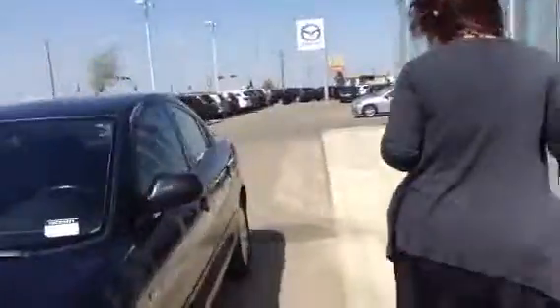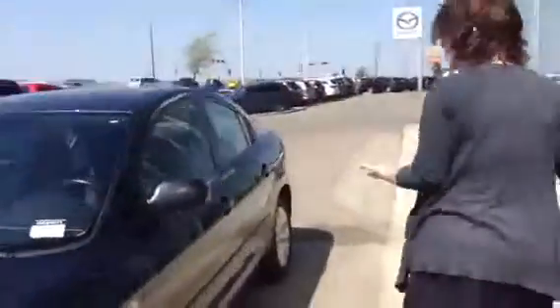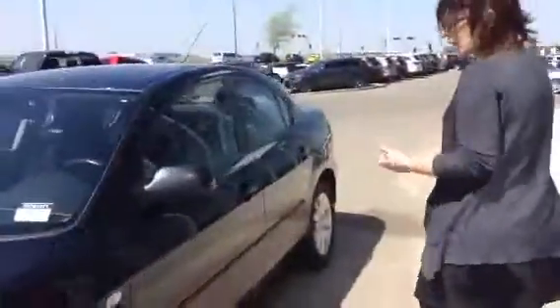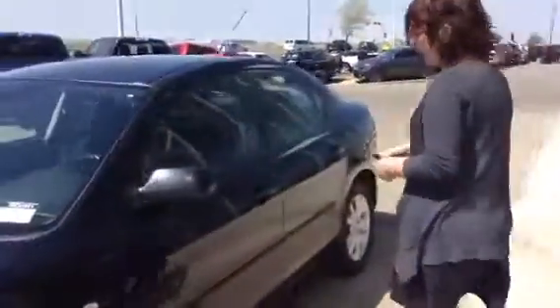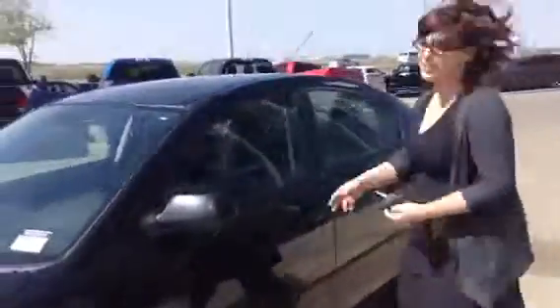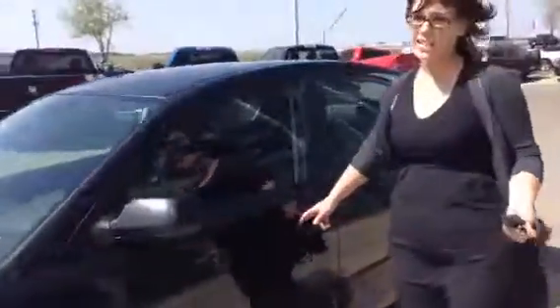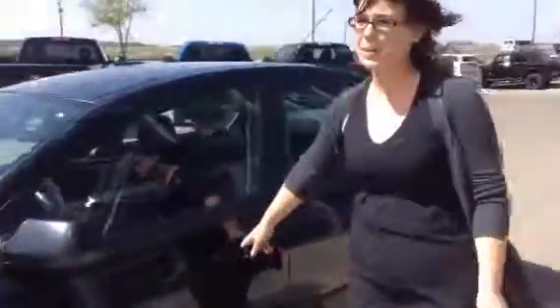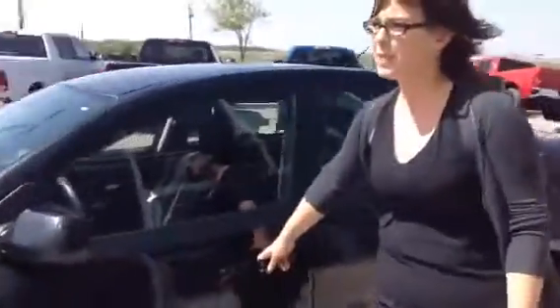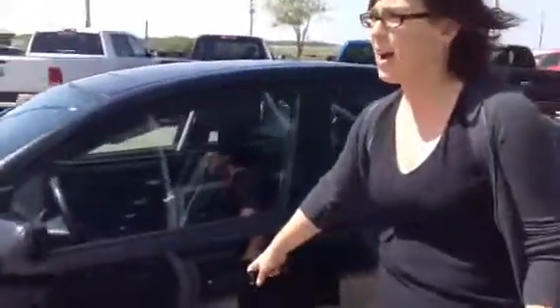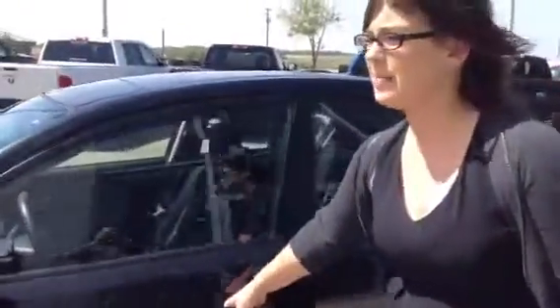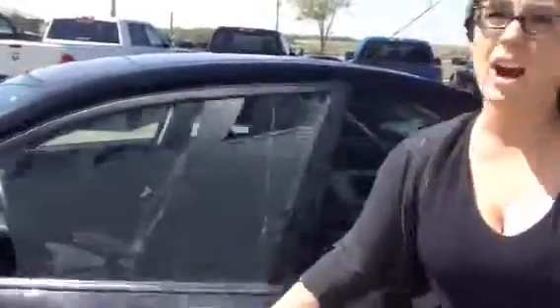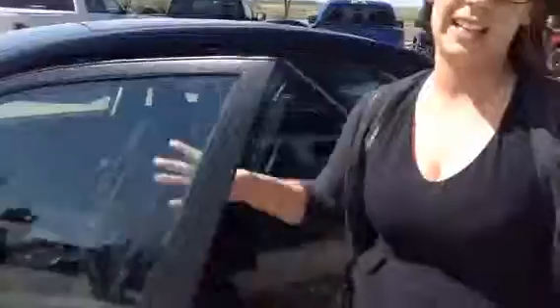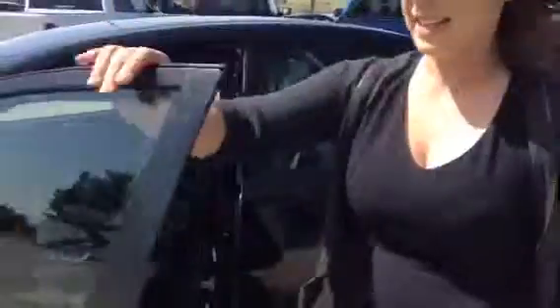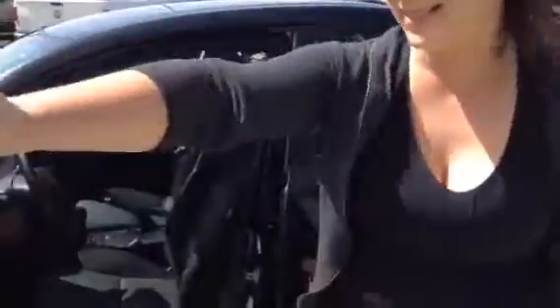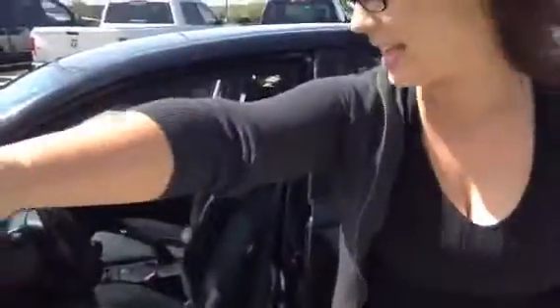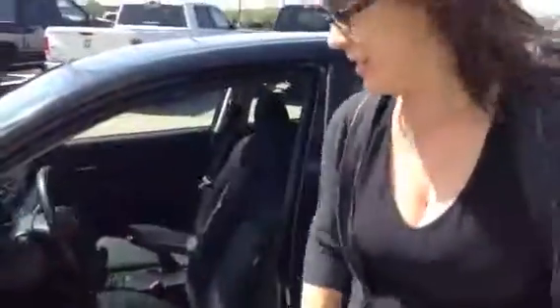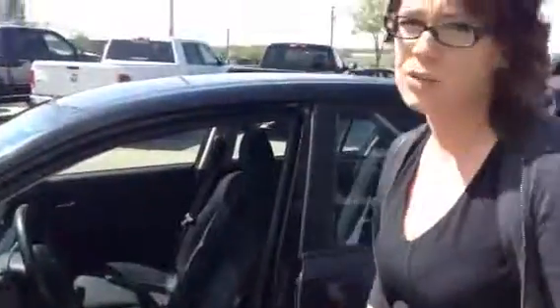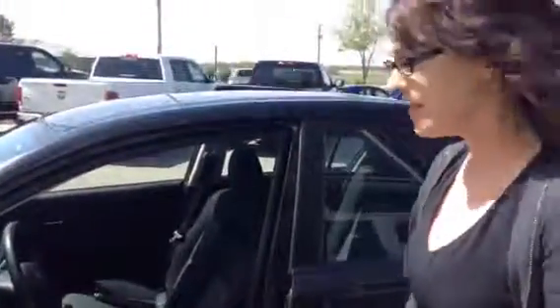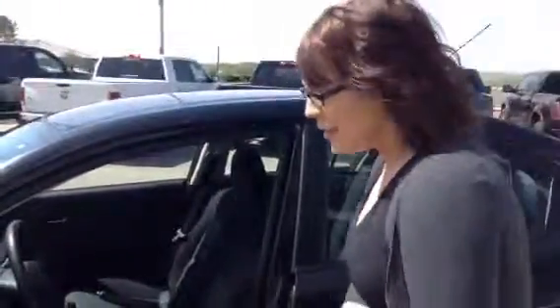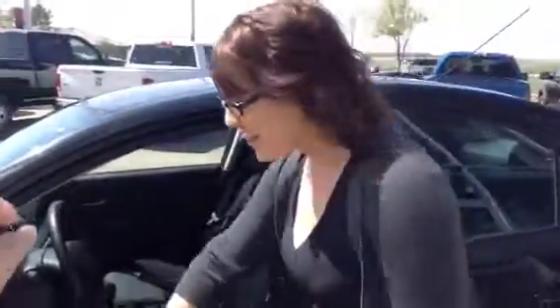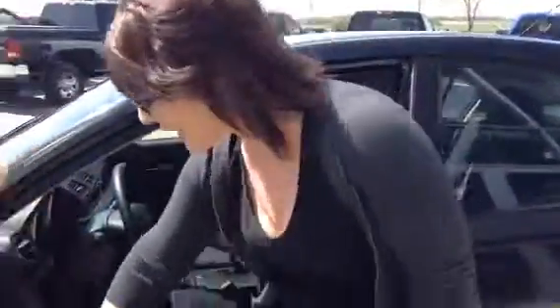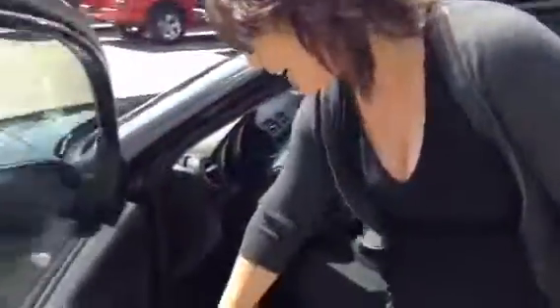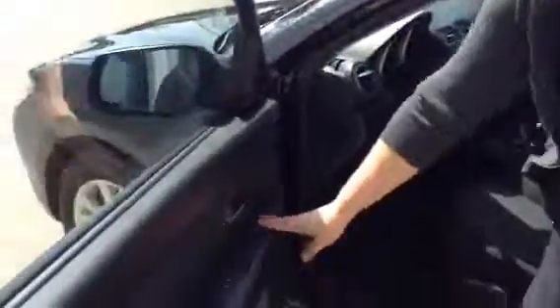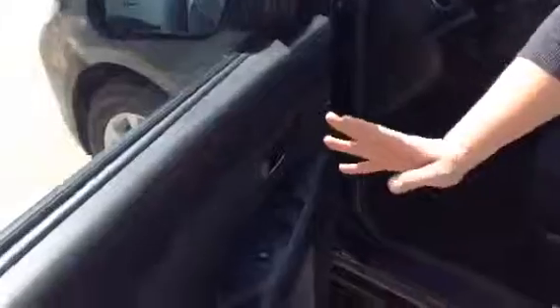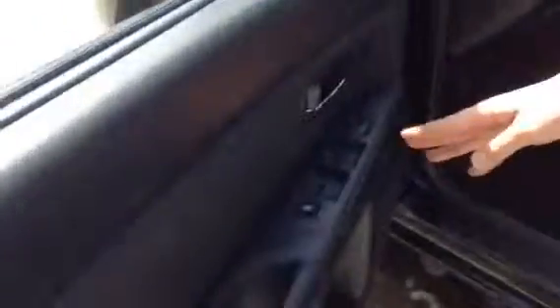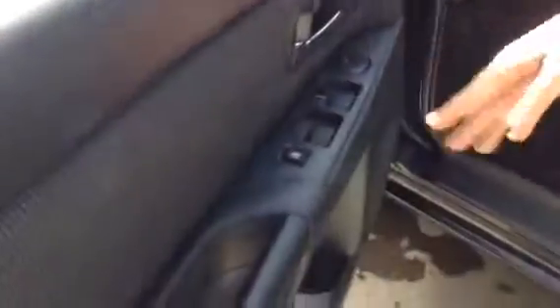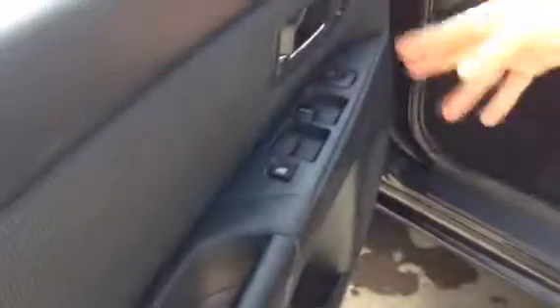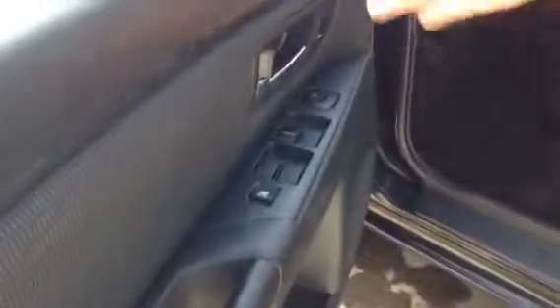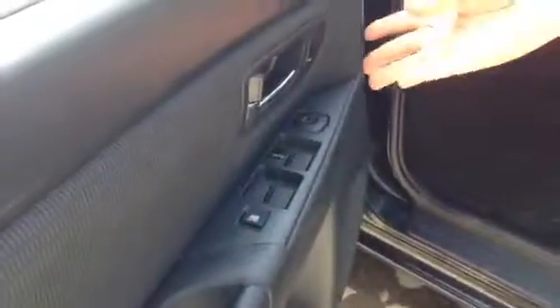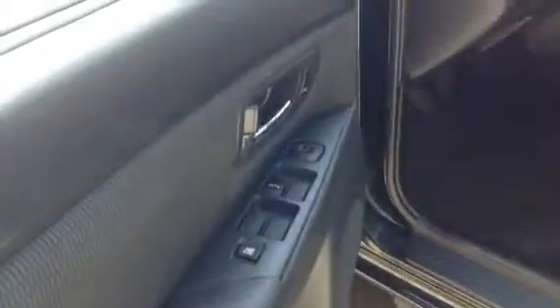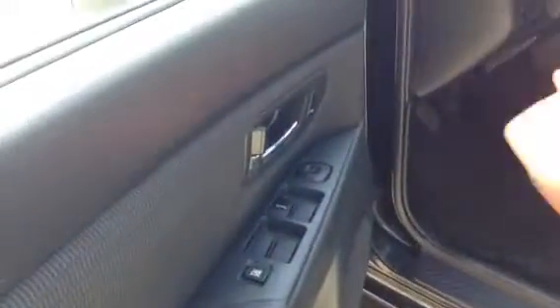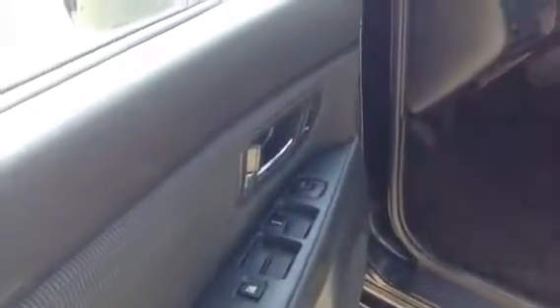I know this is for your daughter, and John didn't grab her name, so I'm going to call her Liz because it just sounds right. Power windows, power mirrors, power locks — super handy.